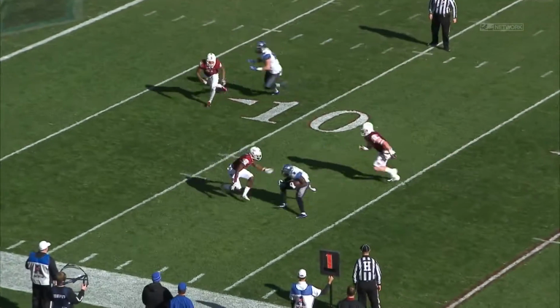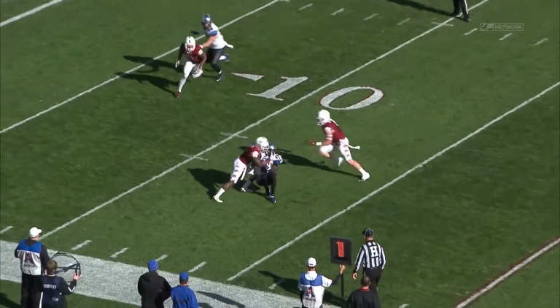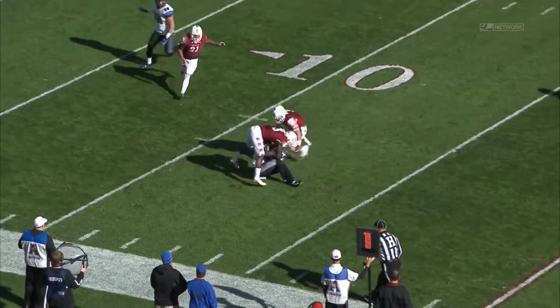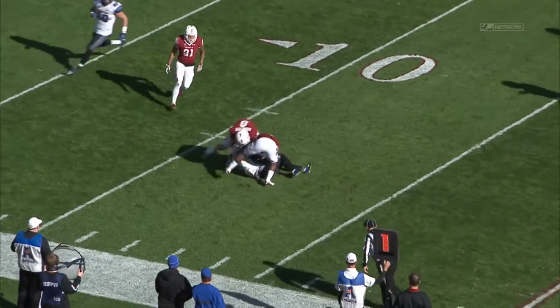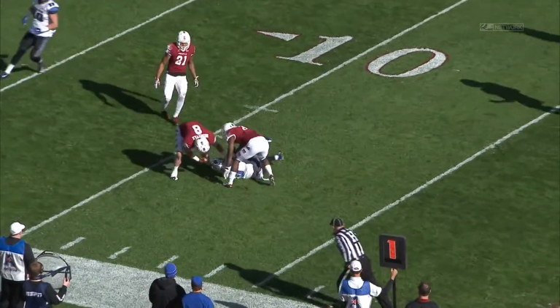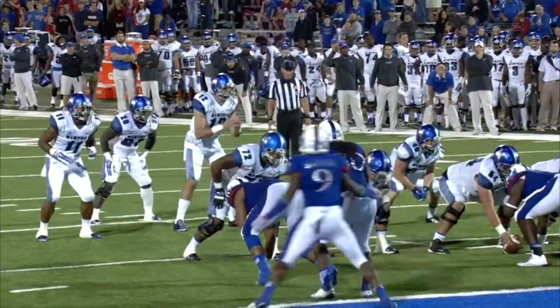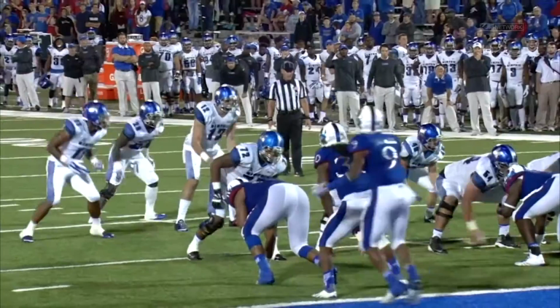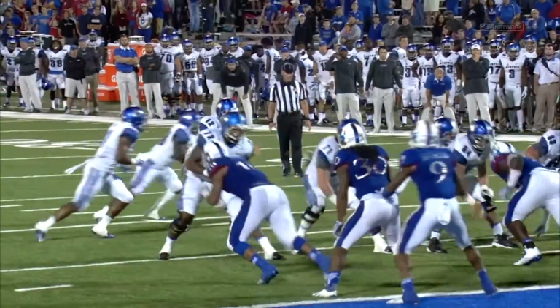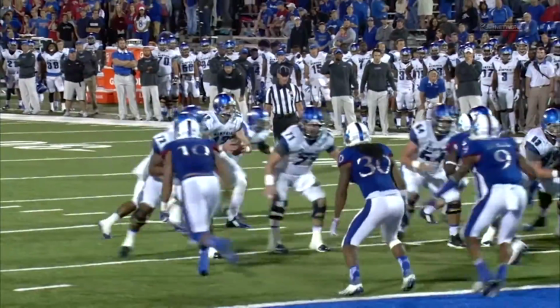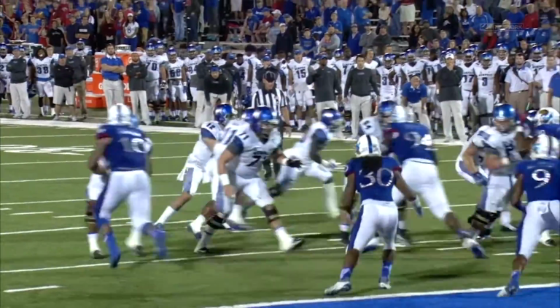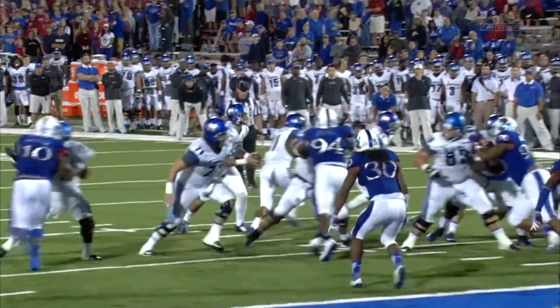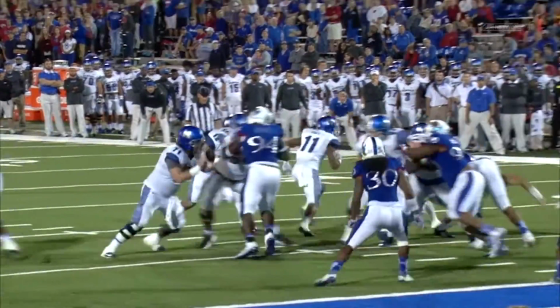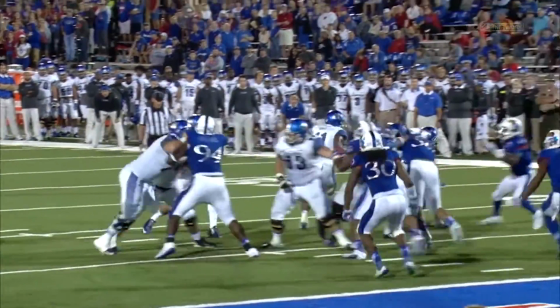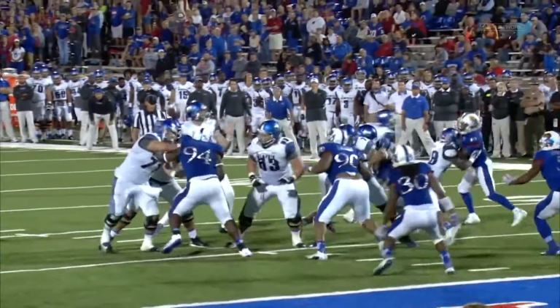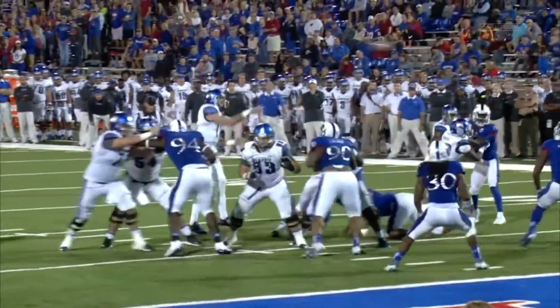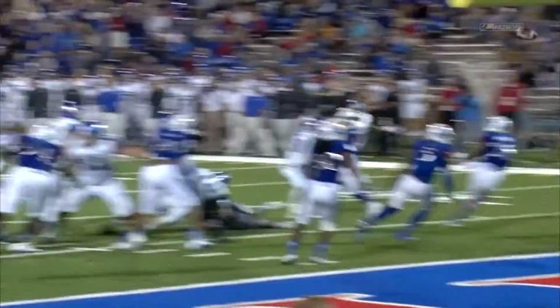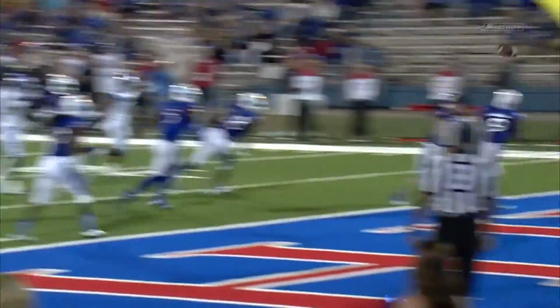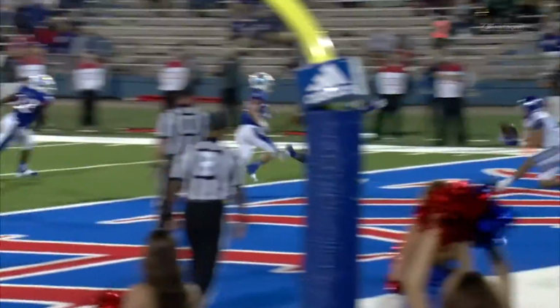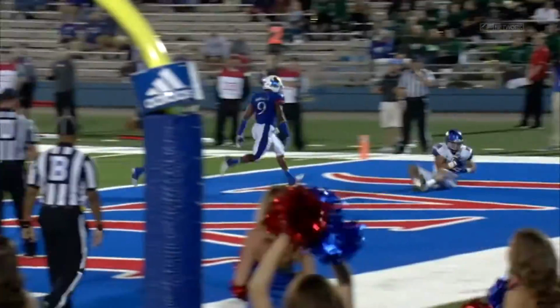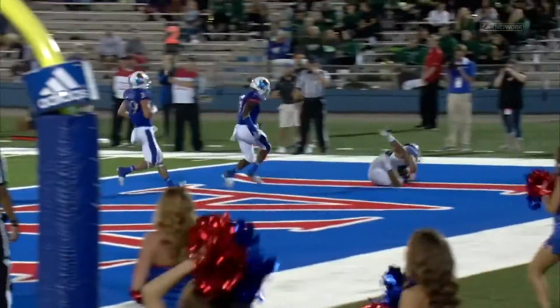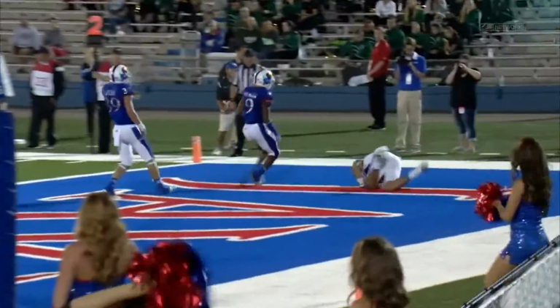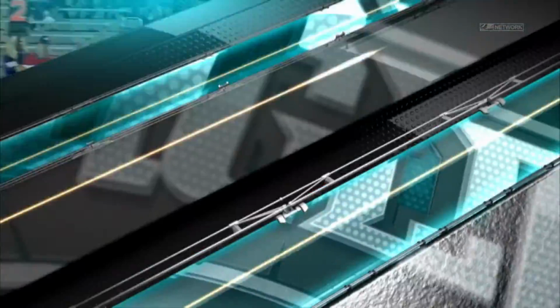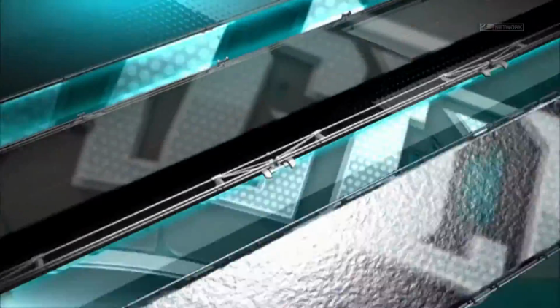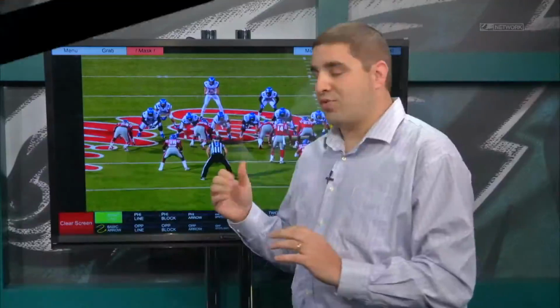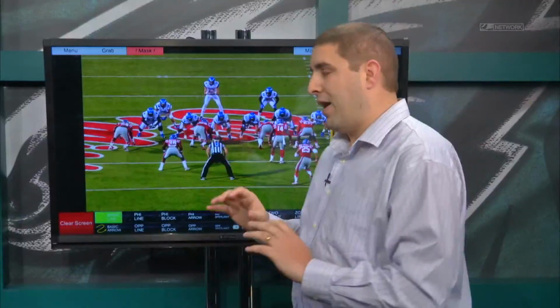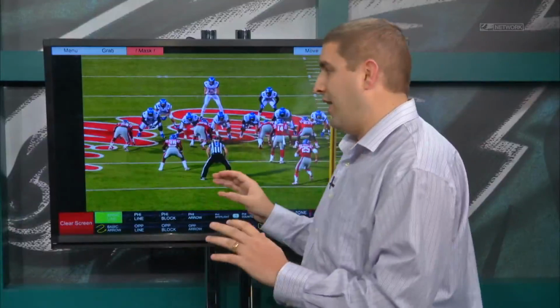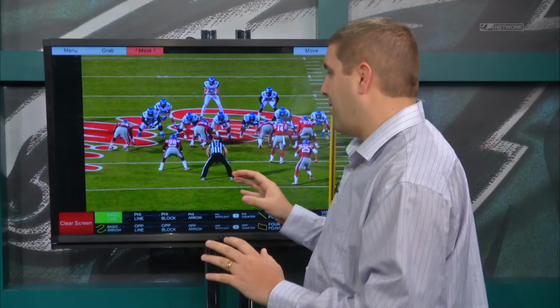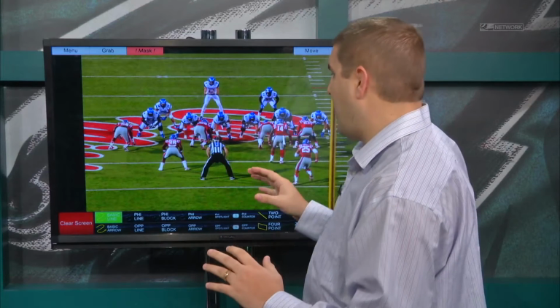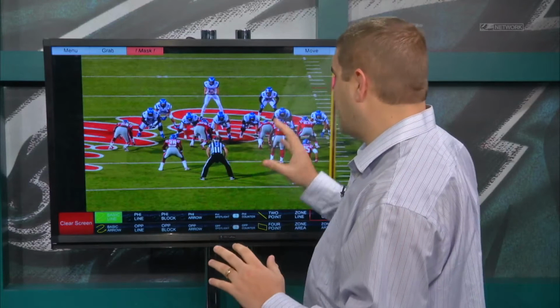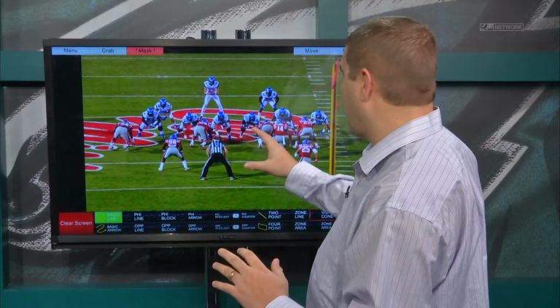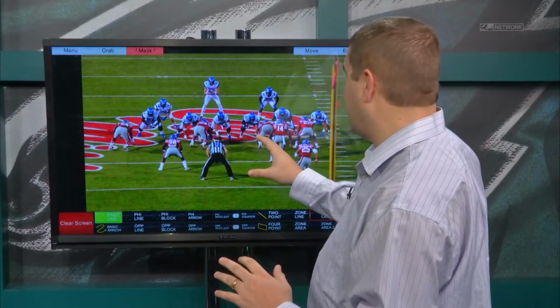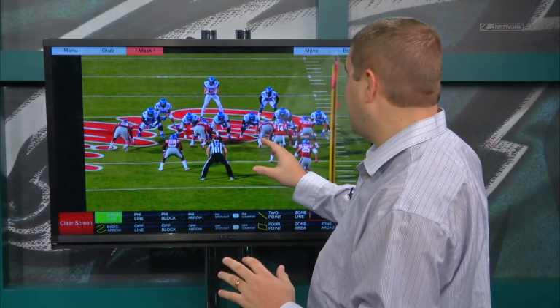He's got to improve on his accuracy, his ball placement, and his lower body and upper body mechanics need a little bit of tweaking, but his arm strength and his touch were apparent any time you watch, and this is early in the season.